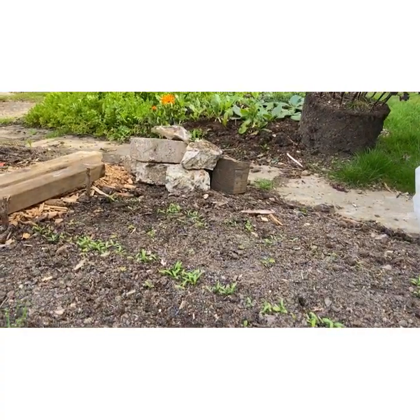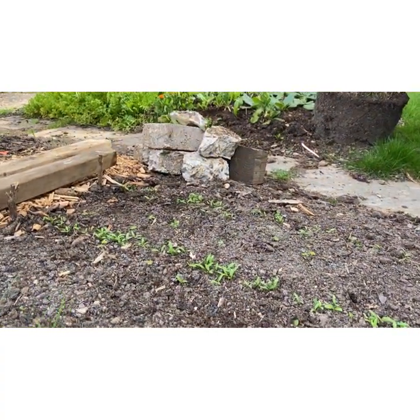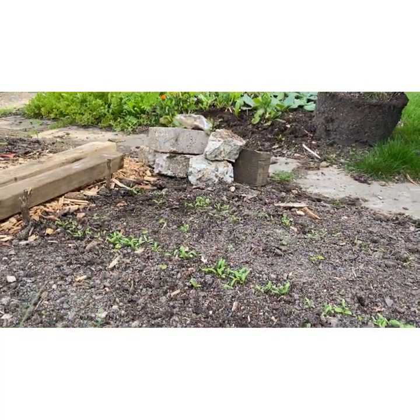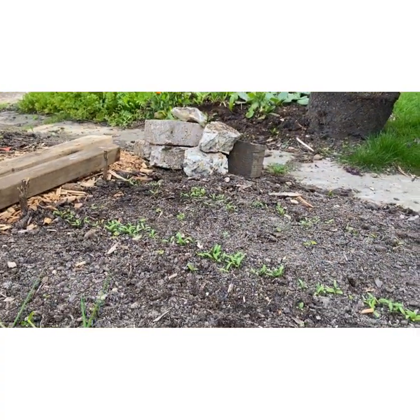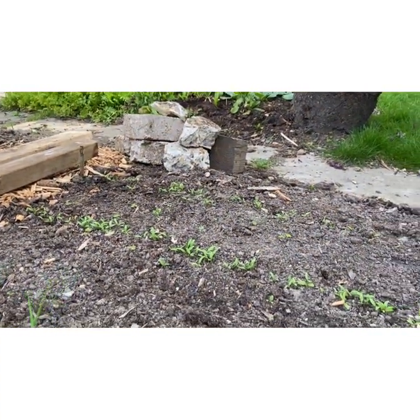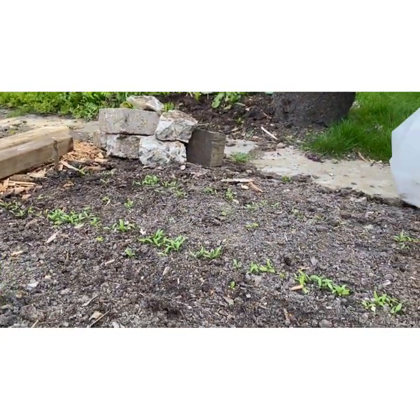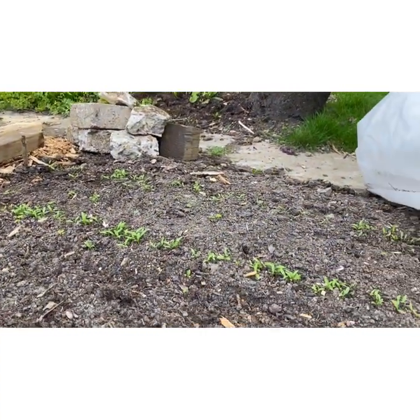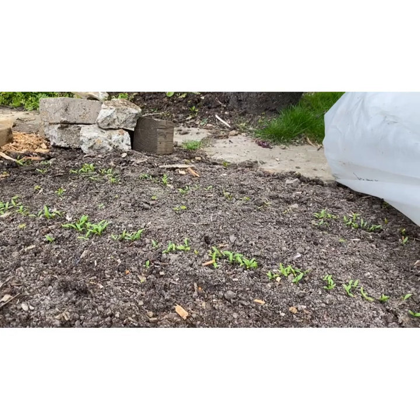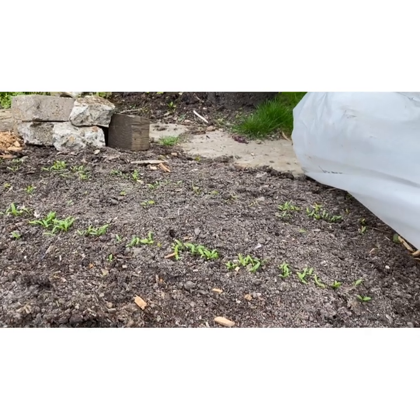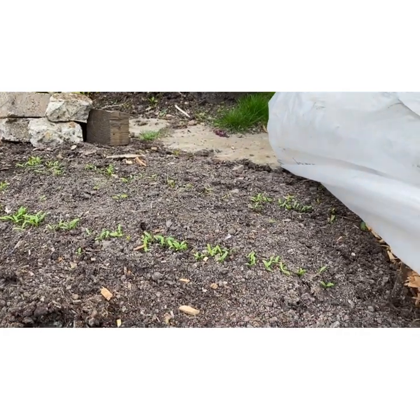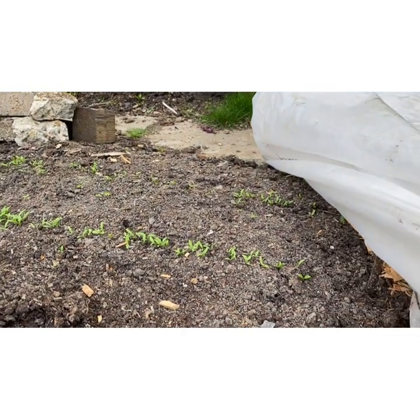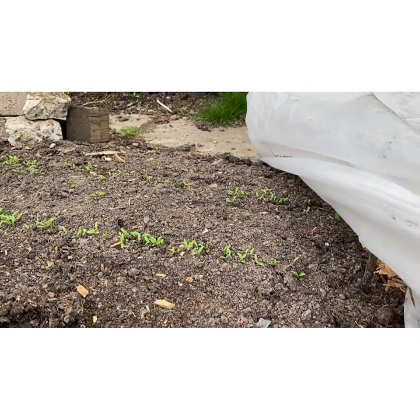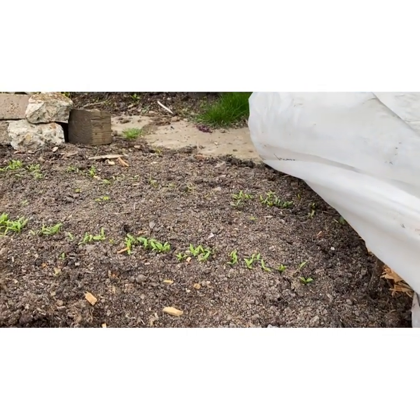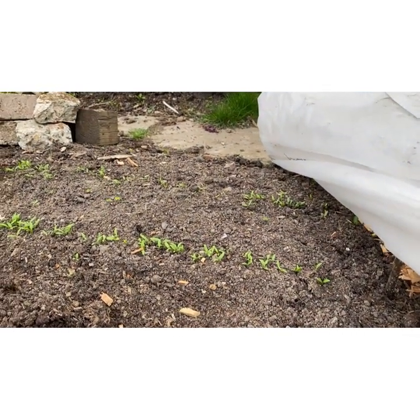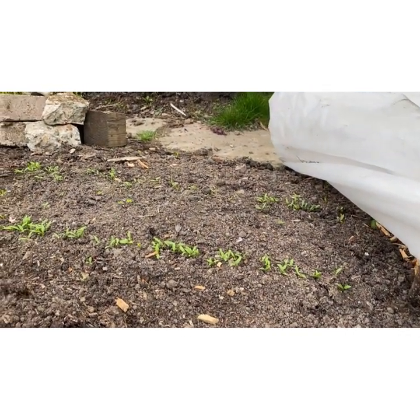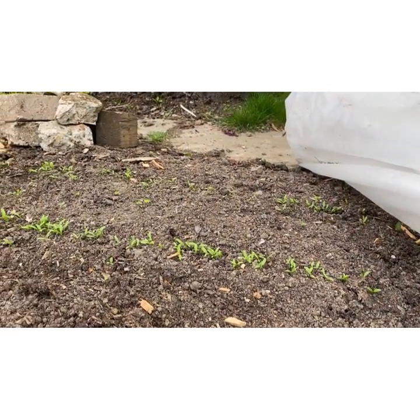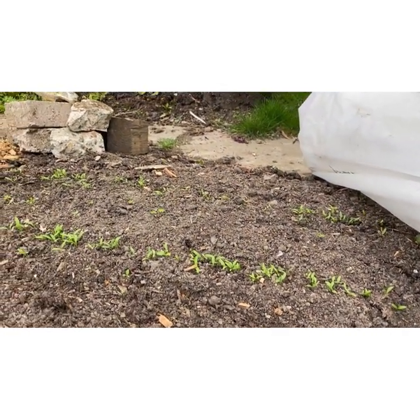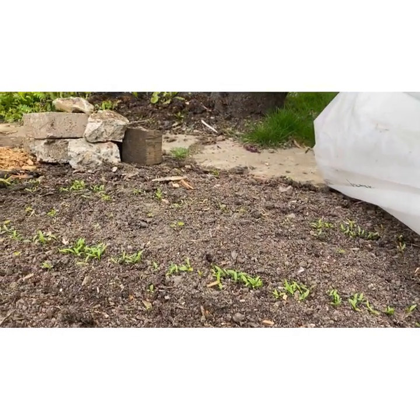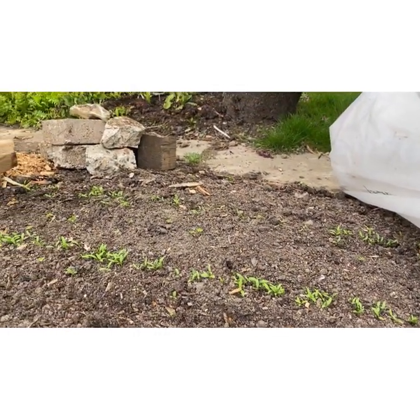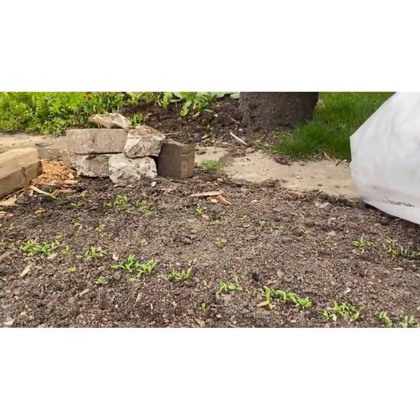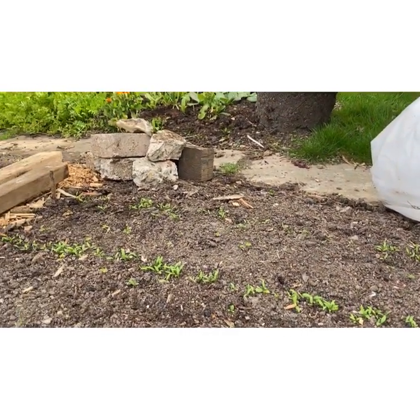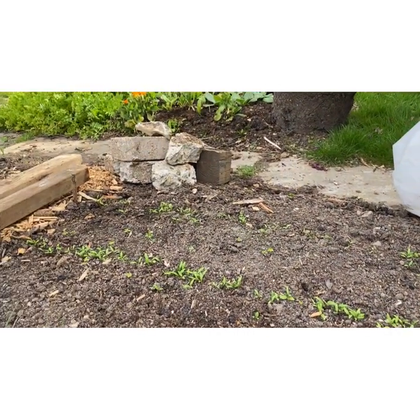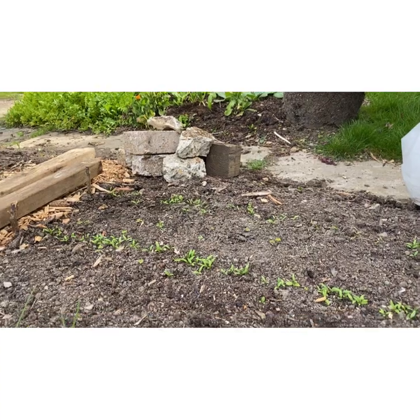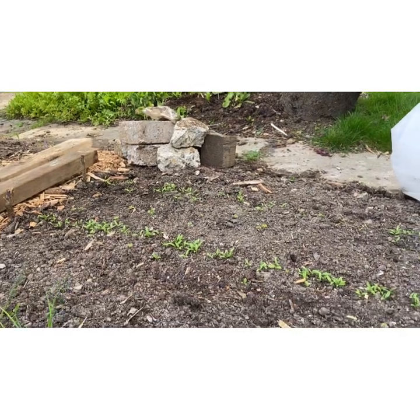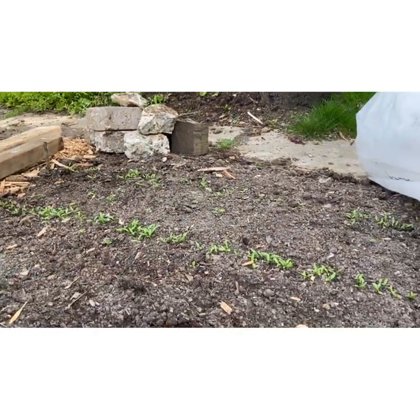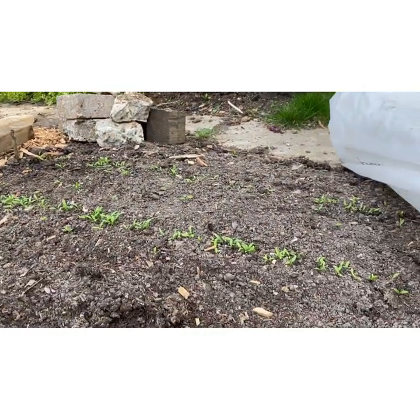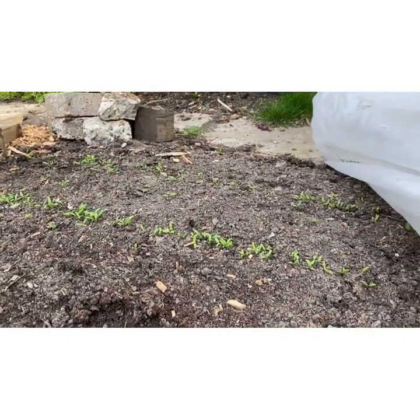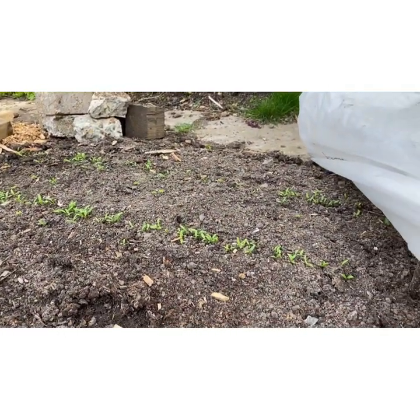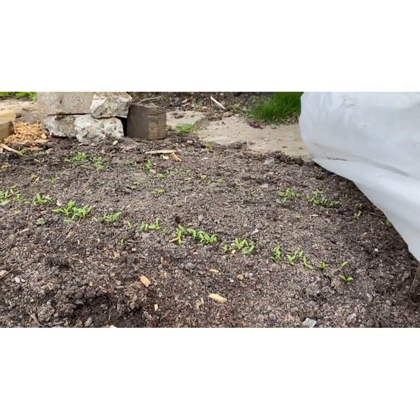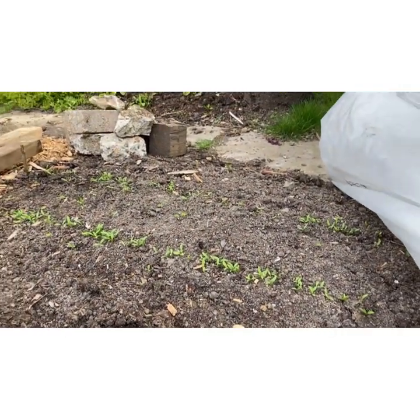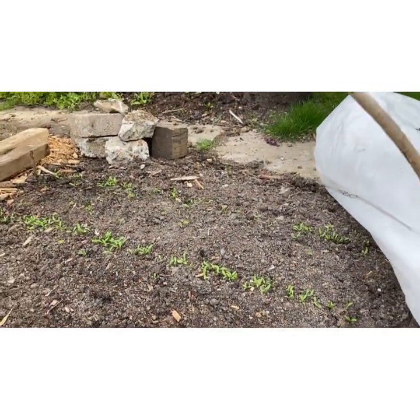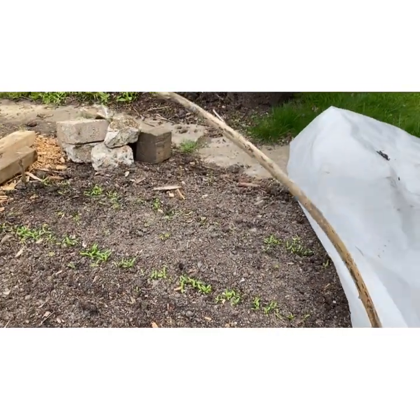Over here I've got a couple of rows. These are parsnips. I don't eat a lot of parsnips so just a few is fine. These need thinning out but they've been under fleece as well, so they germinated pretty quickly.